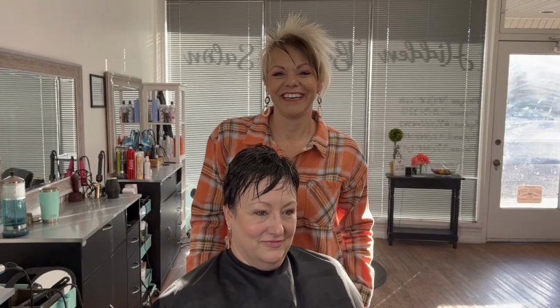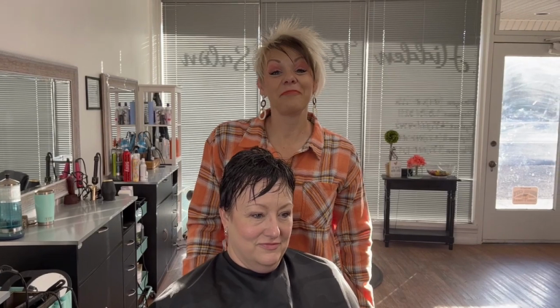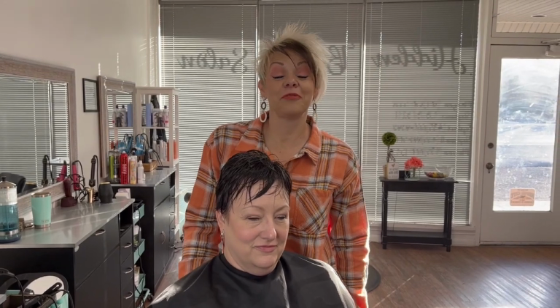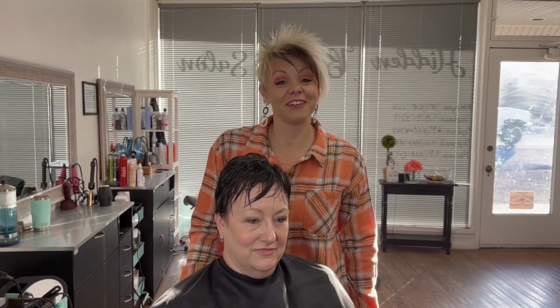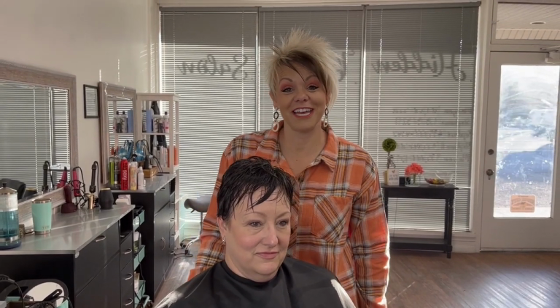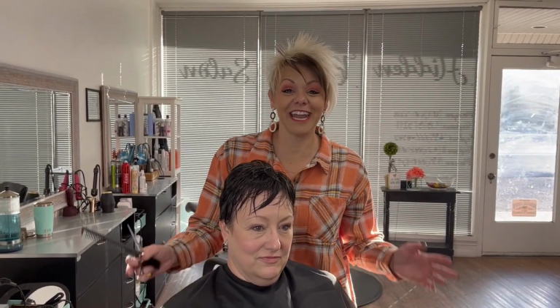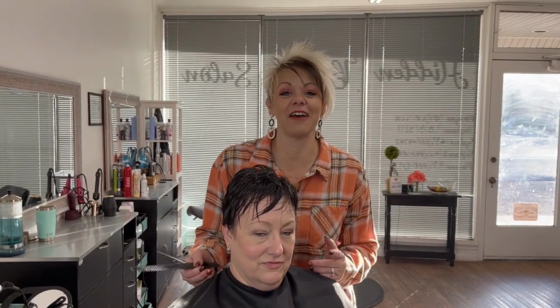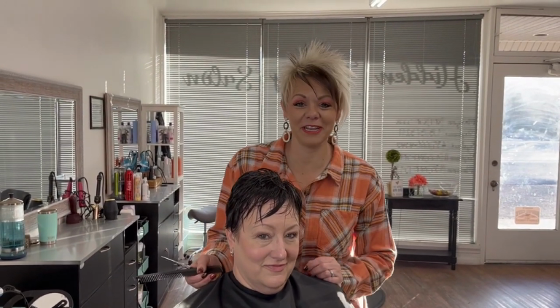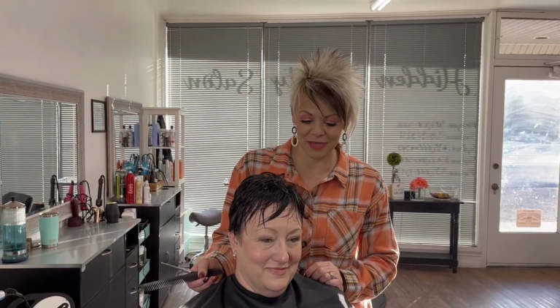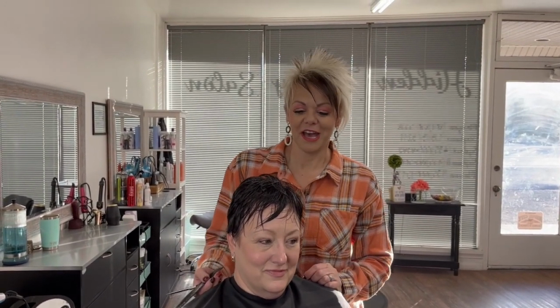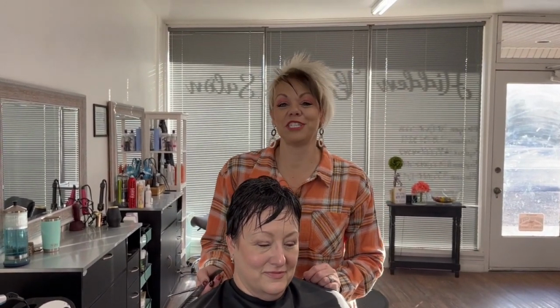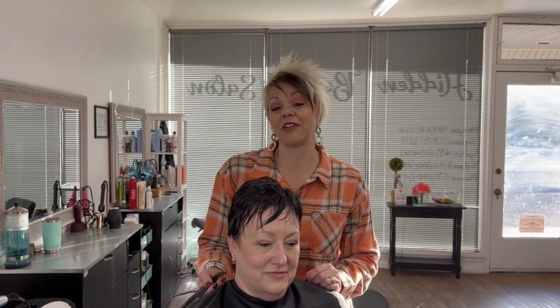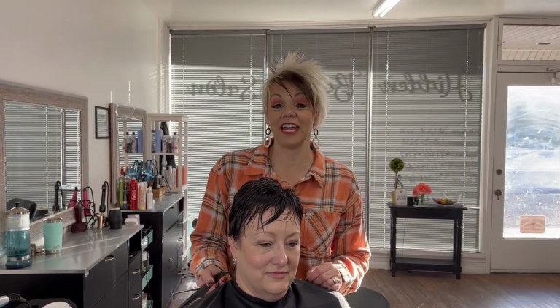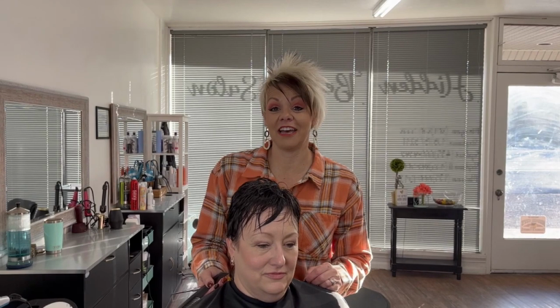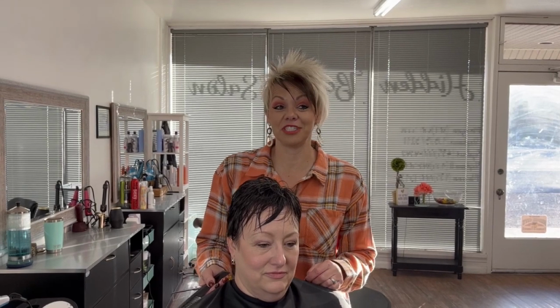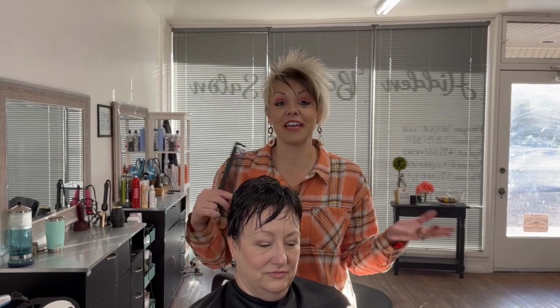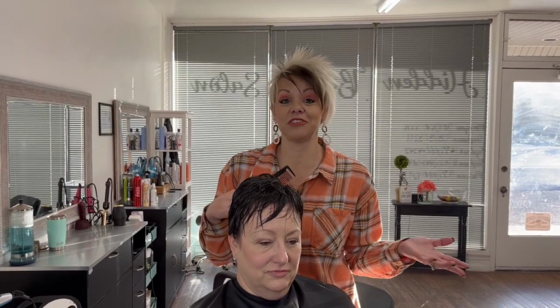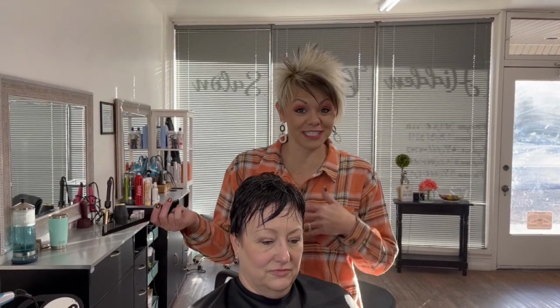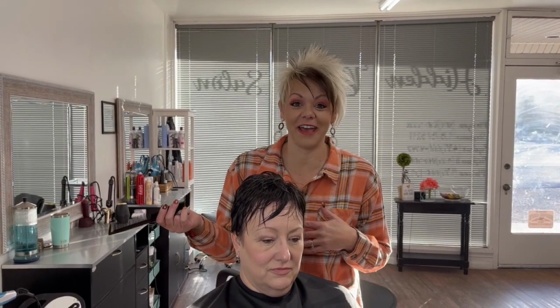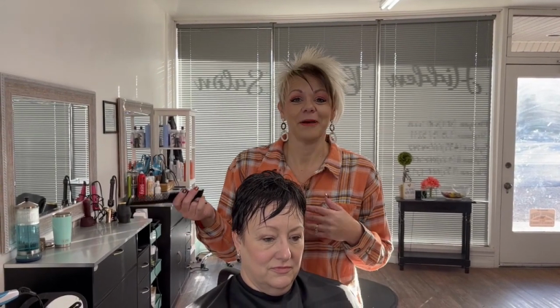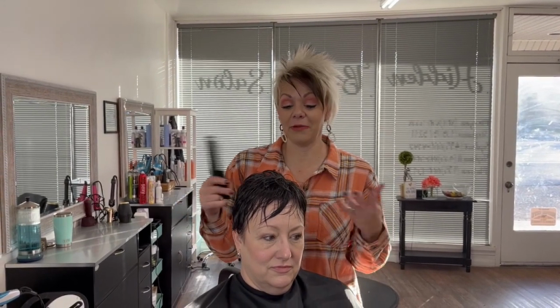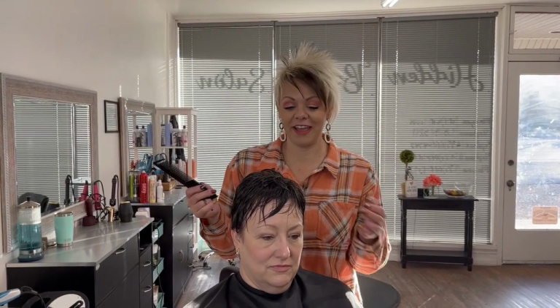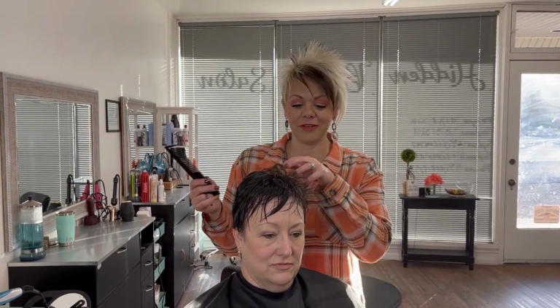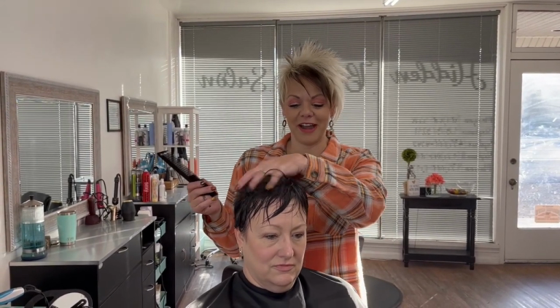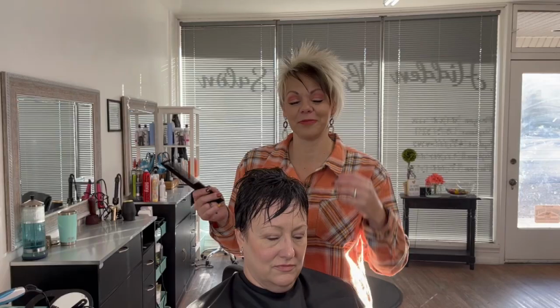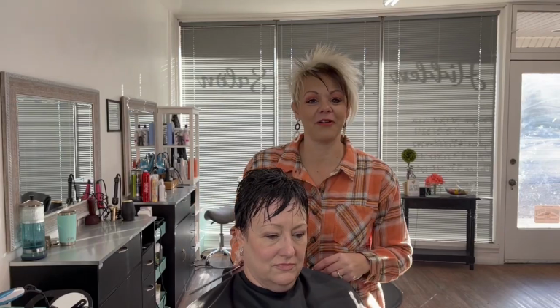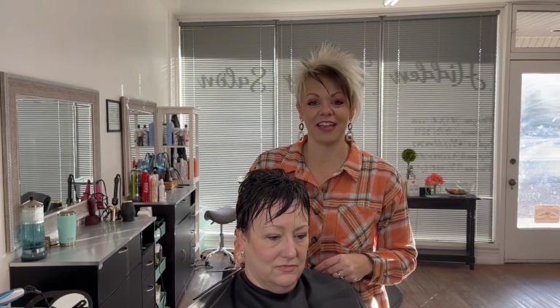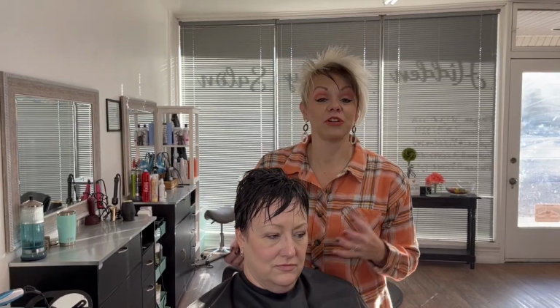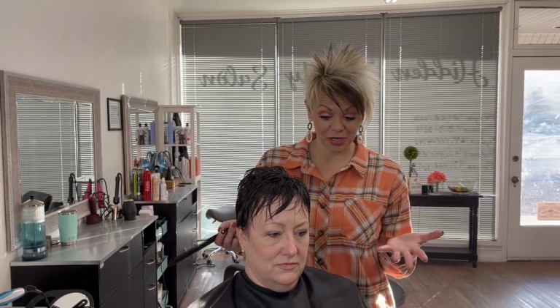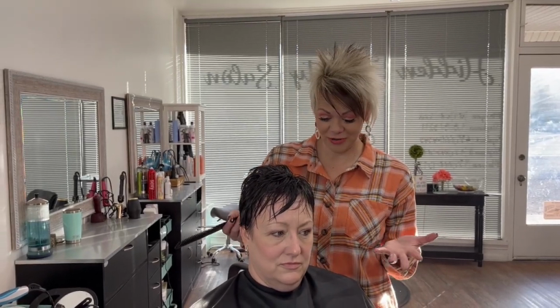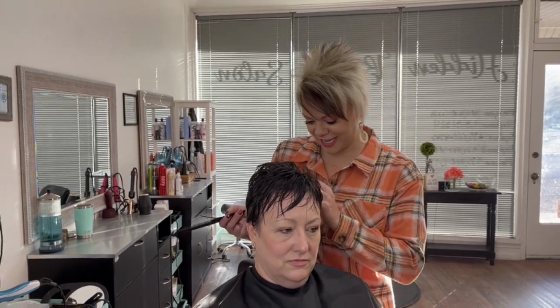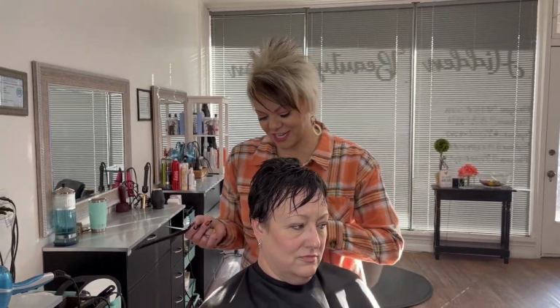Hi, I'm Radona from Boys and Girls Hairstyles. Today I have Robin here with me. She is a great friend — she lives out of town and works in Nephi. I have been doing her hair for a little bit now and I want to show you her cute haircut. She's darling.